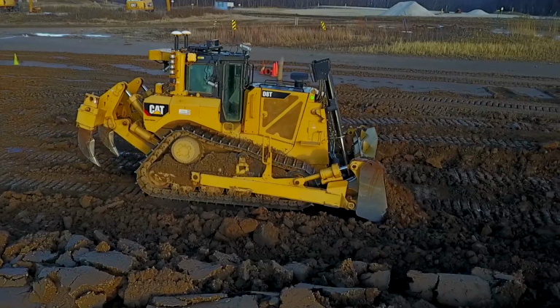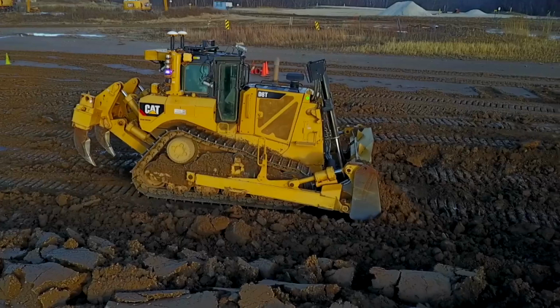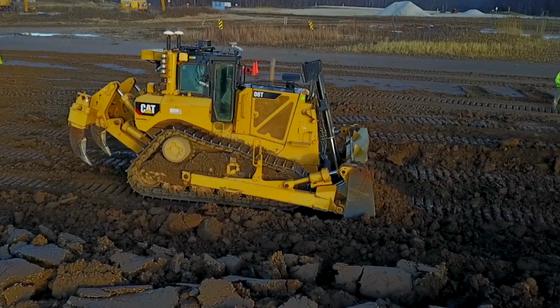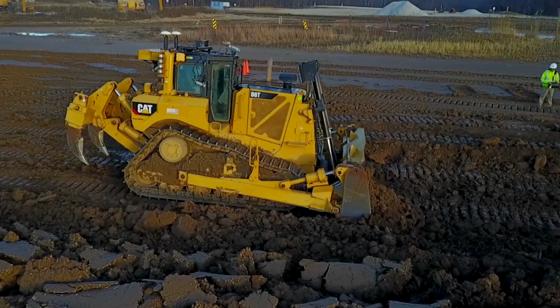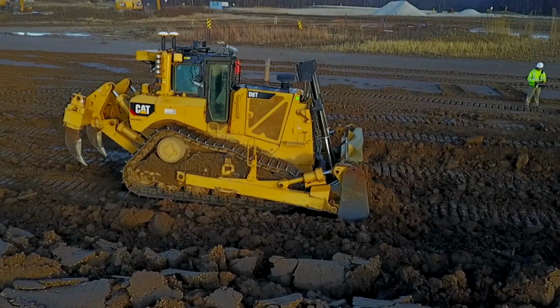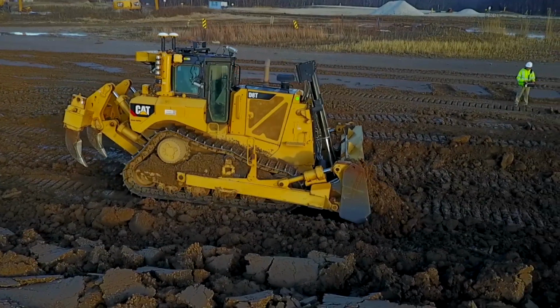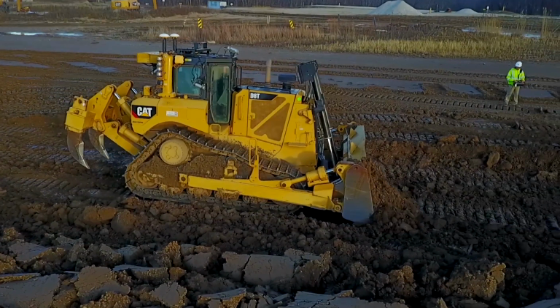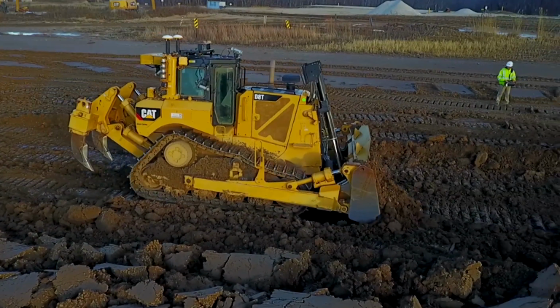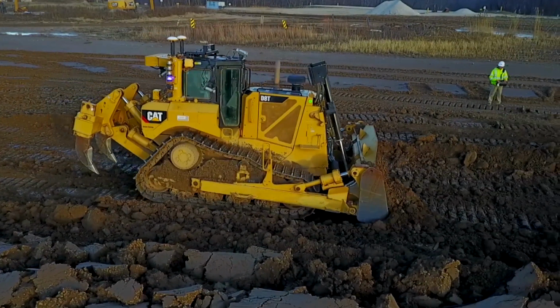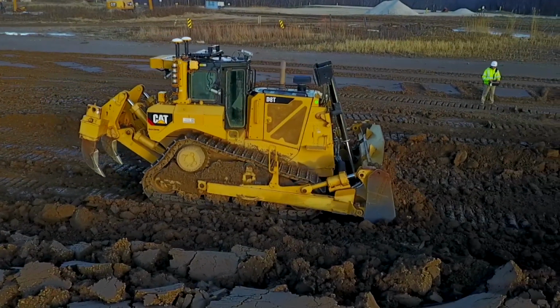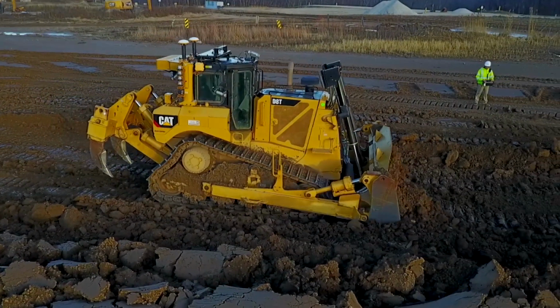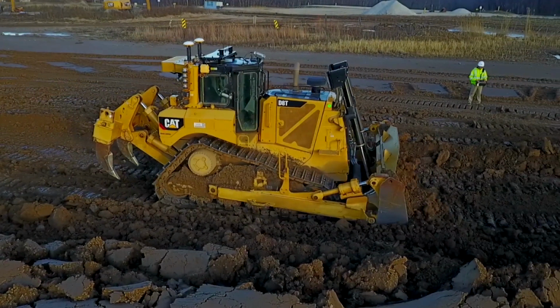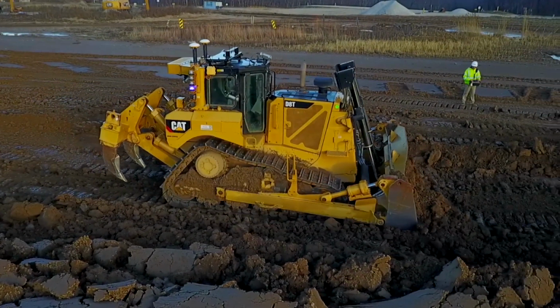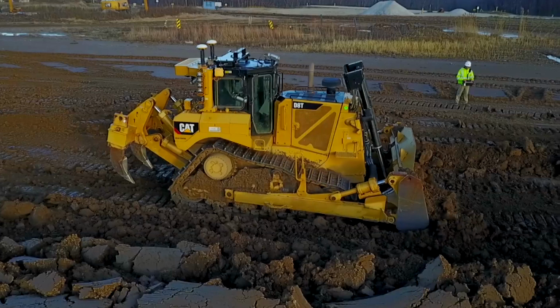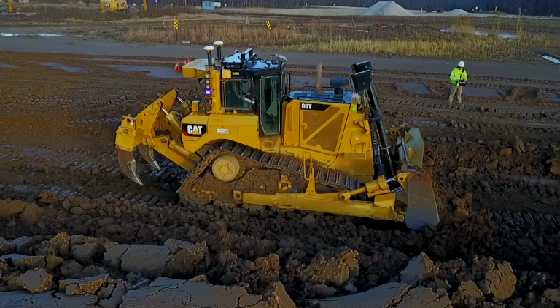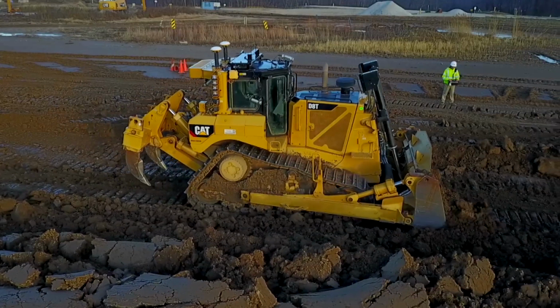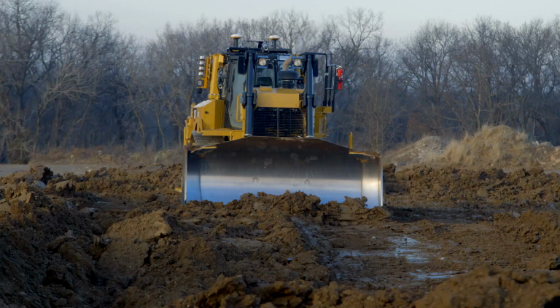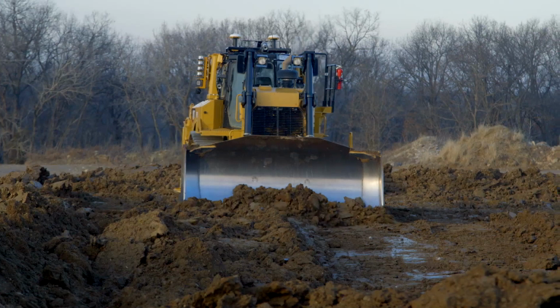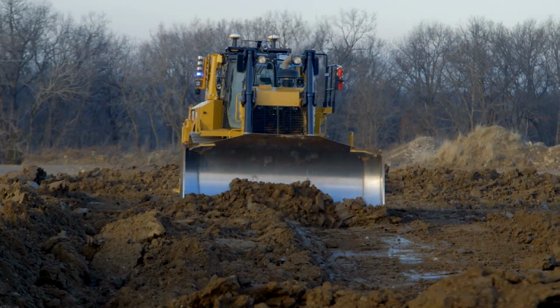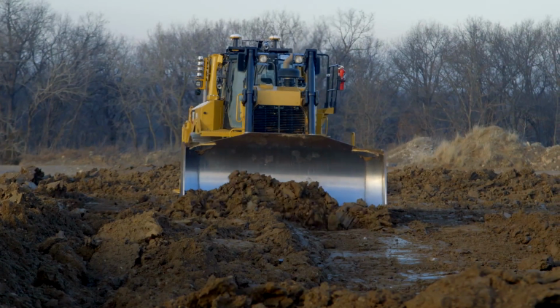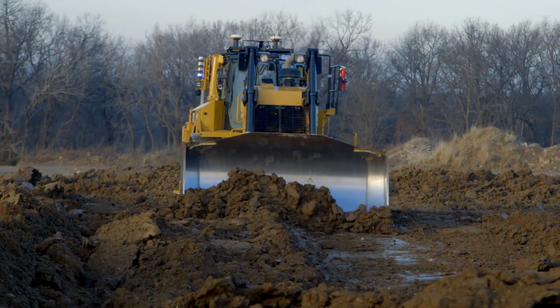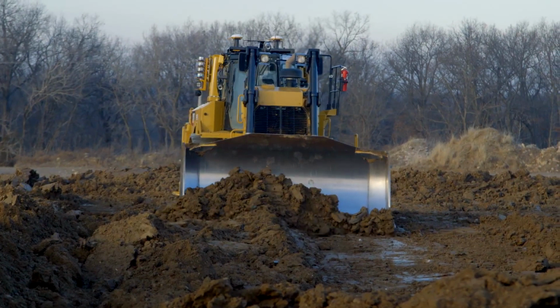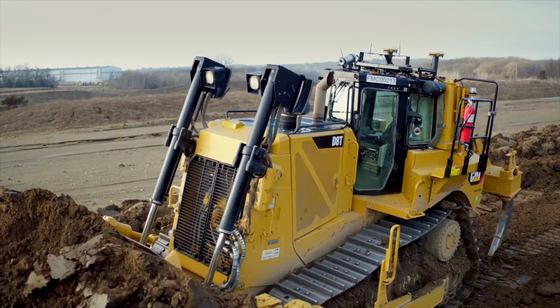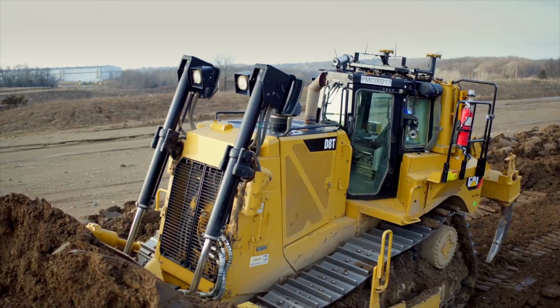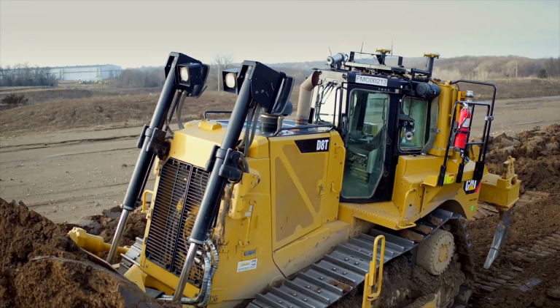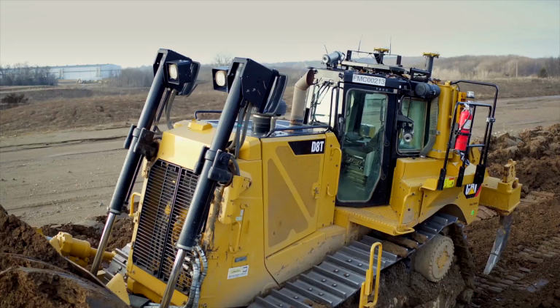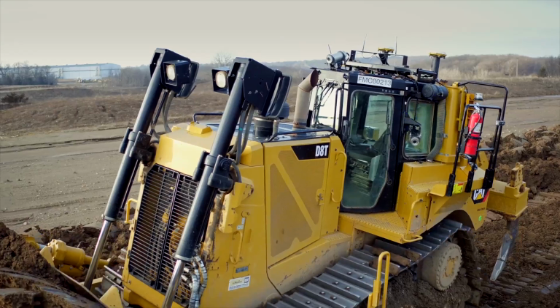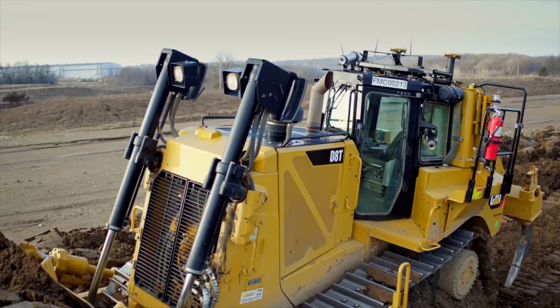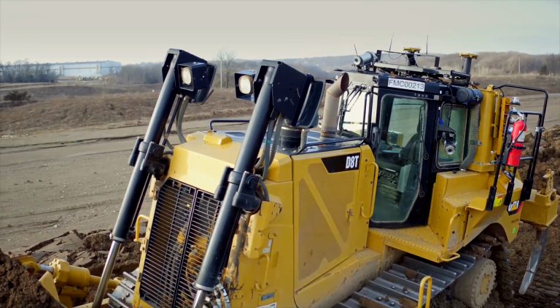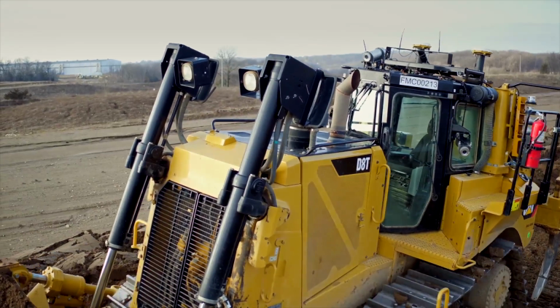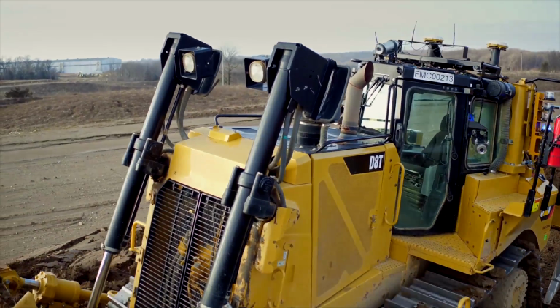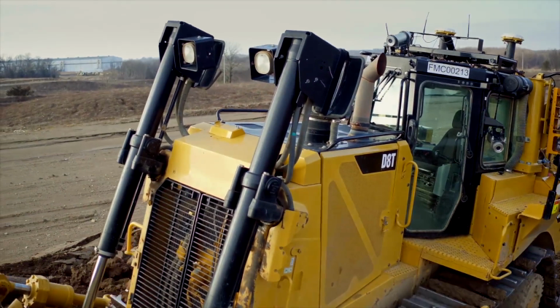Command for dozing allows you to take your operators out of the dozer and keep working from safe, nearby or remote locations. Deep integration with the CAT machine system enables smooth, precise control for maximum productivity and efficiency.